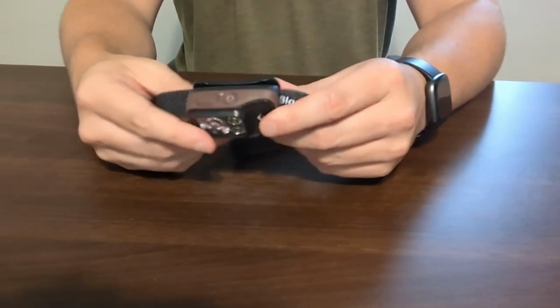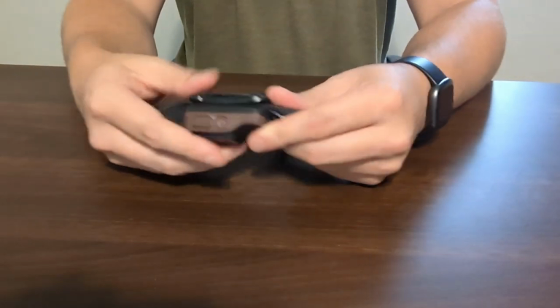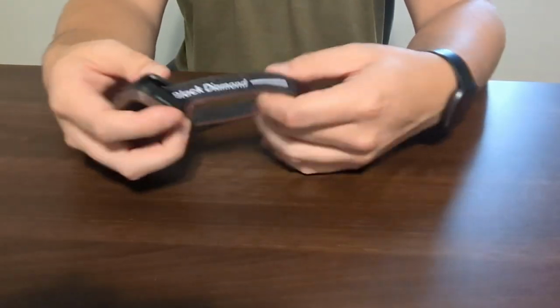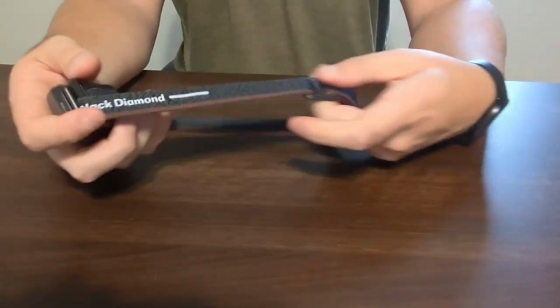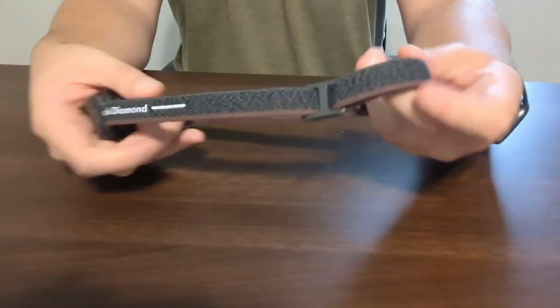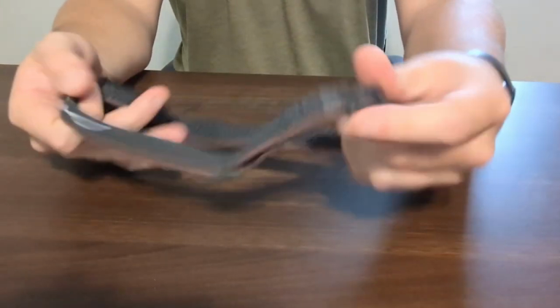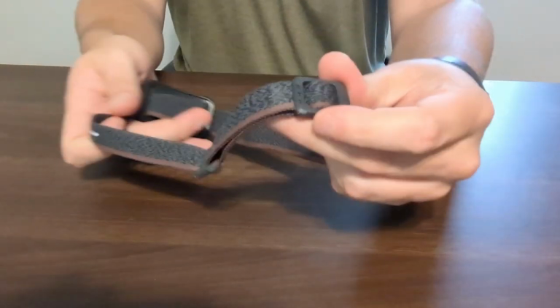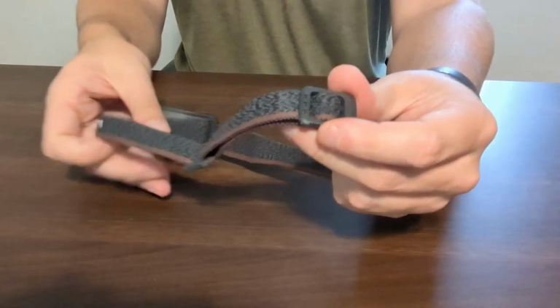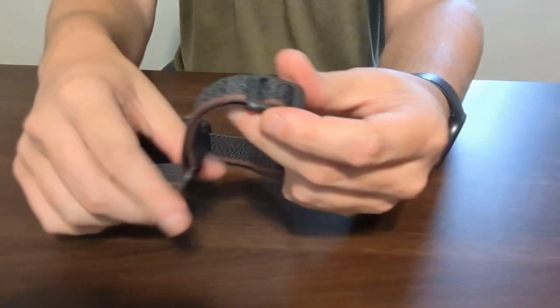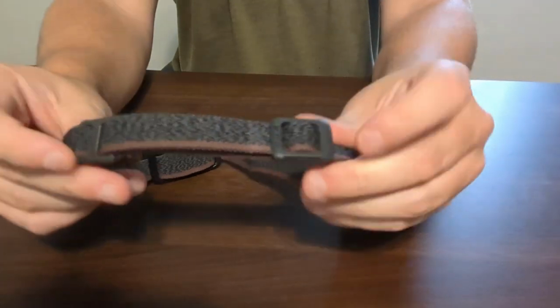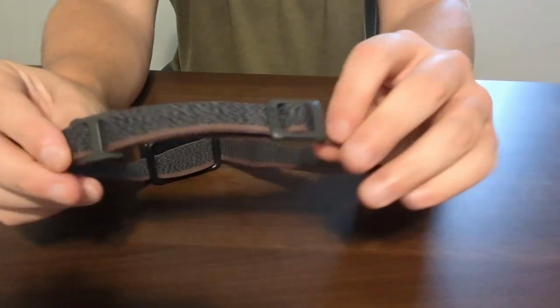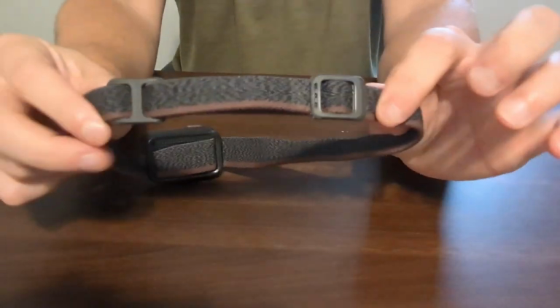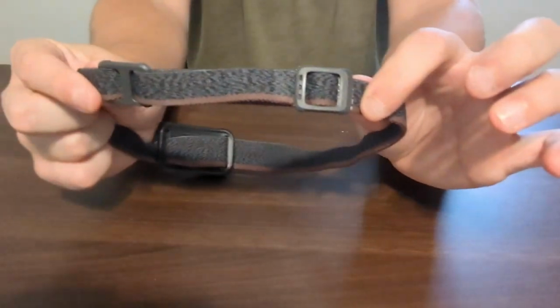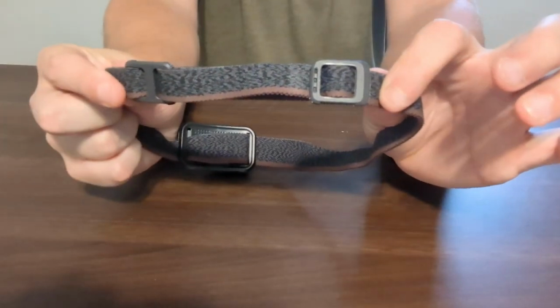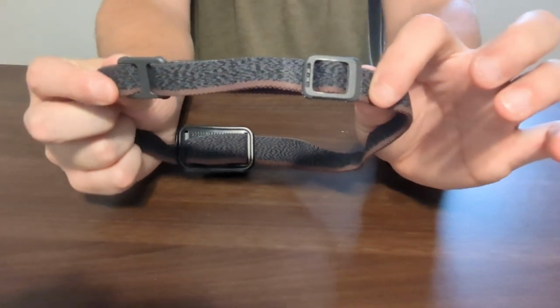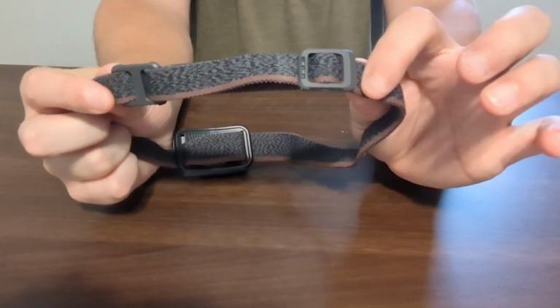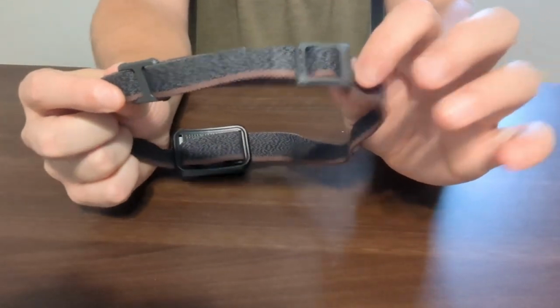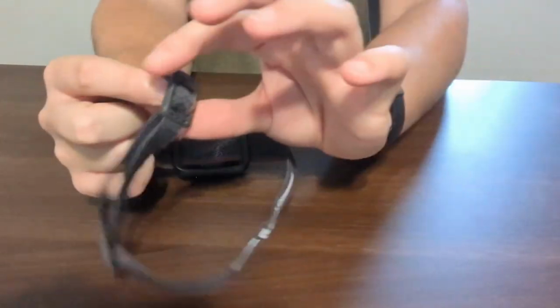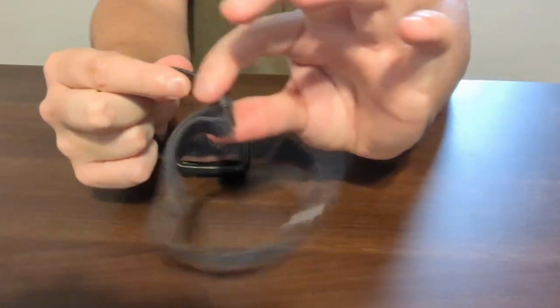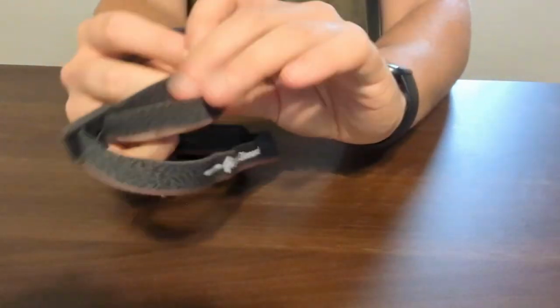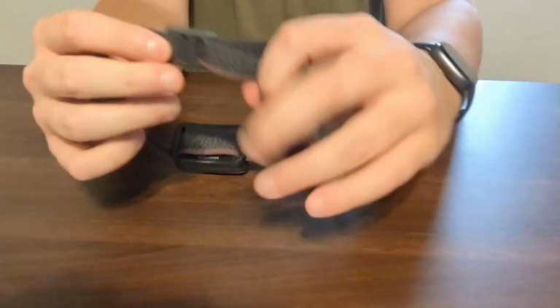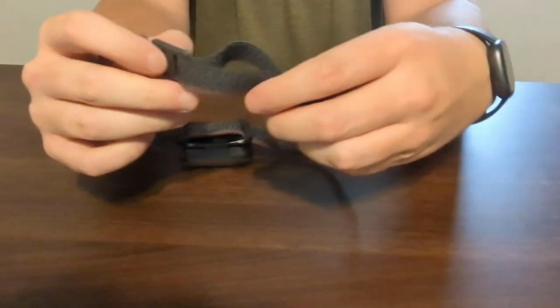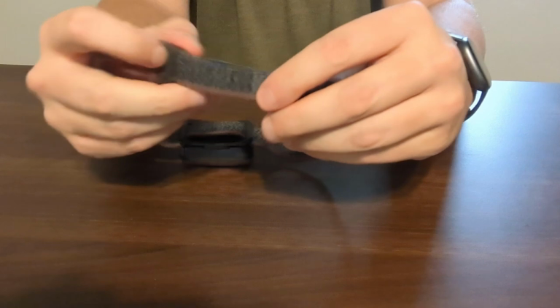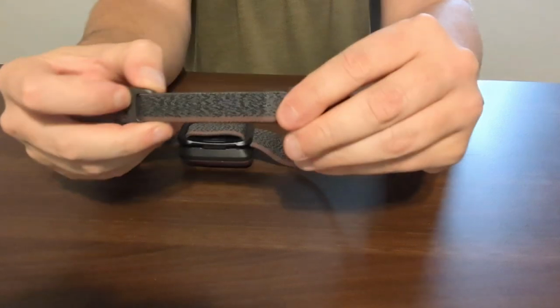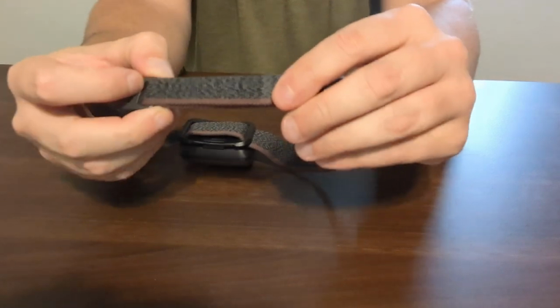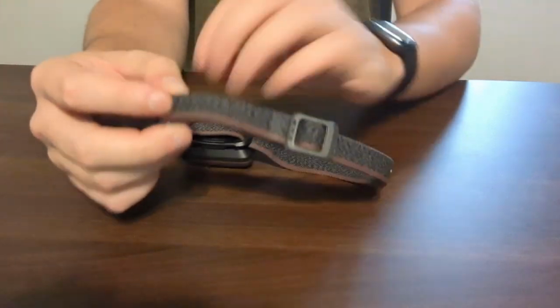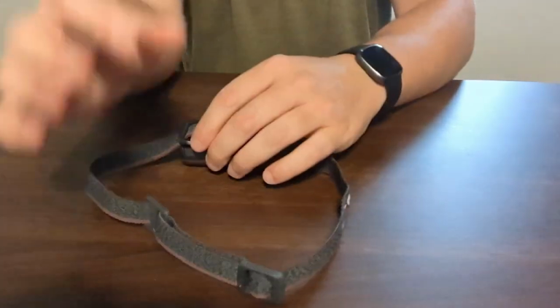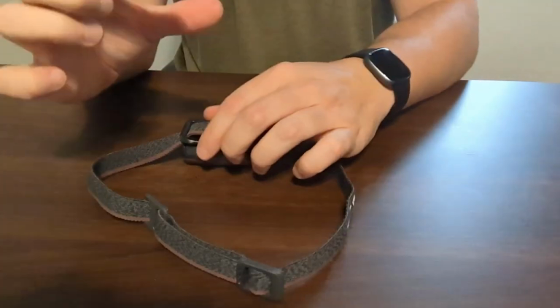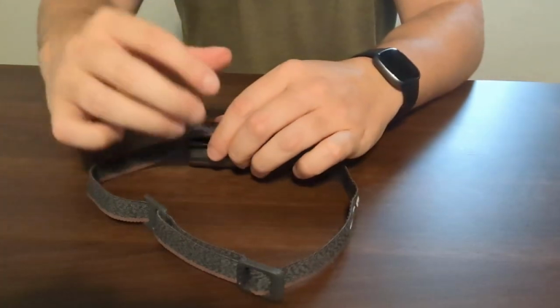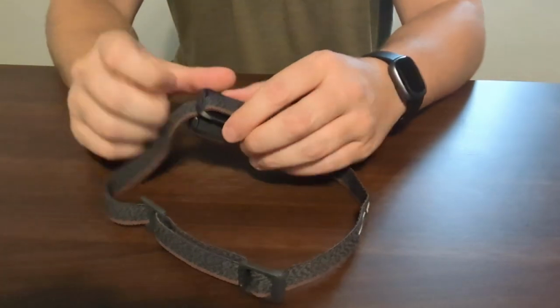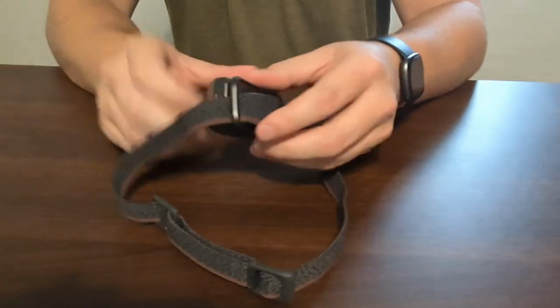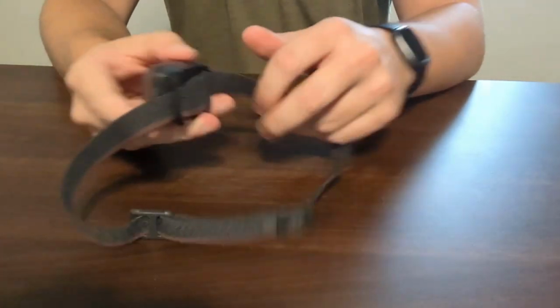Another really cool thing about this is the adjustable strap. We all have different sized heads and shapes, so just make sure you adjust it to something that is comfortable but yet will stay on your head.